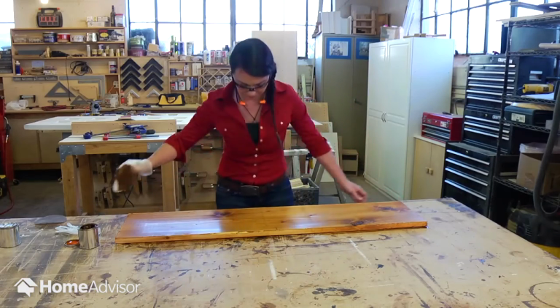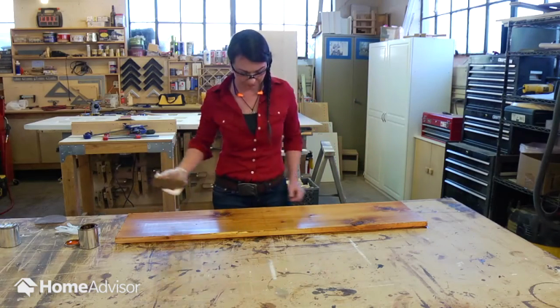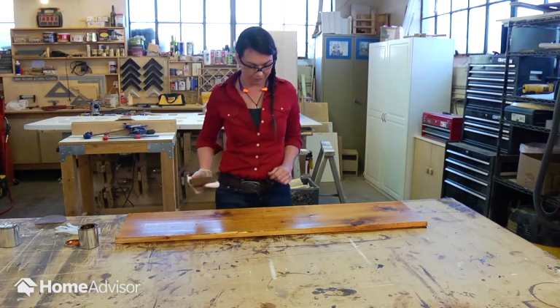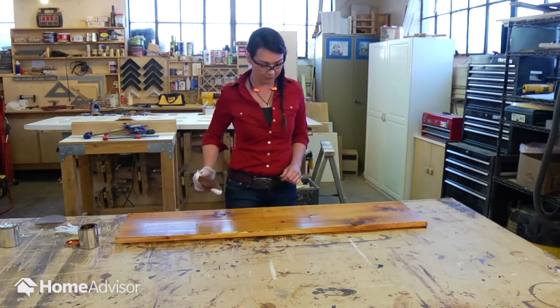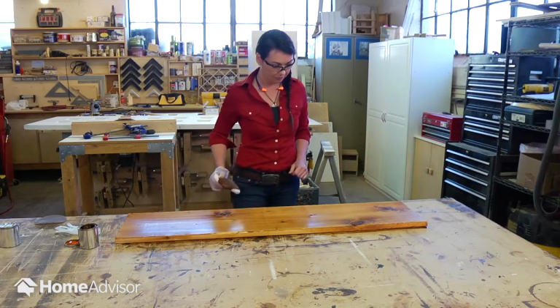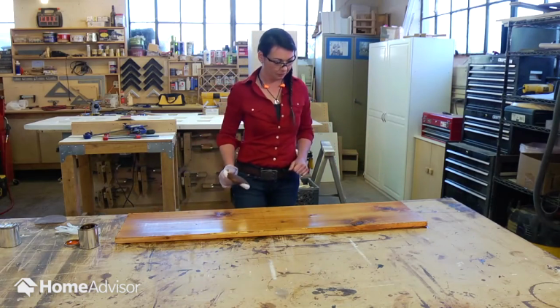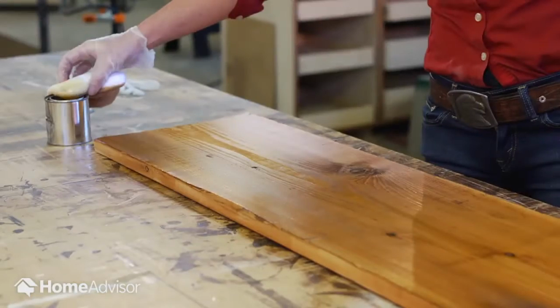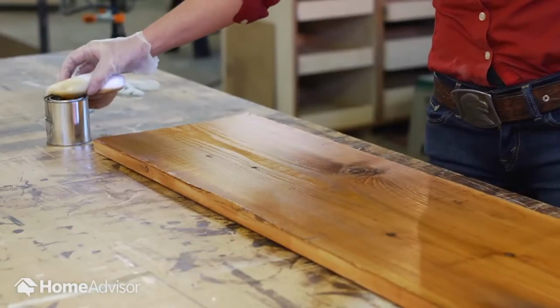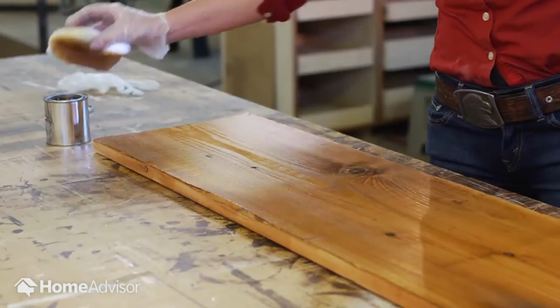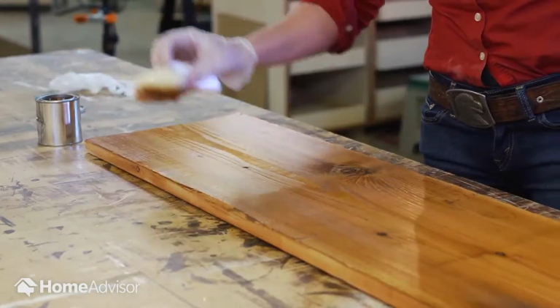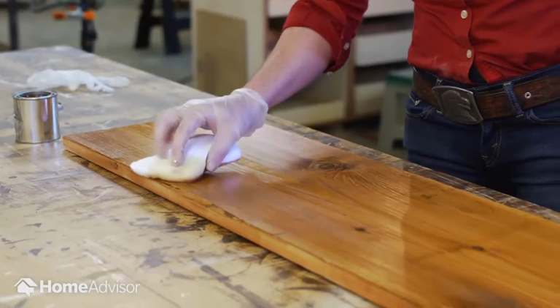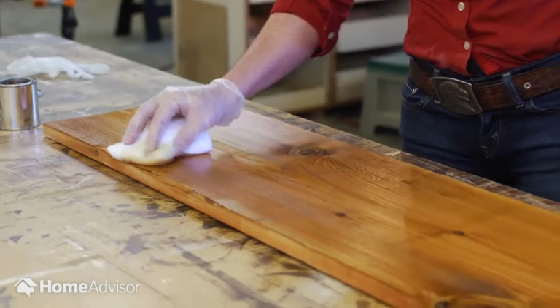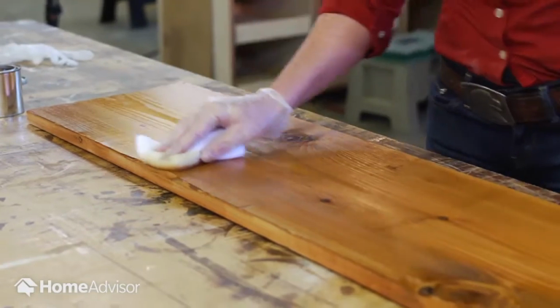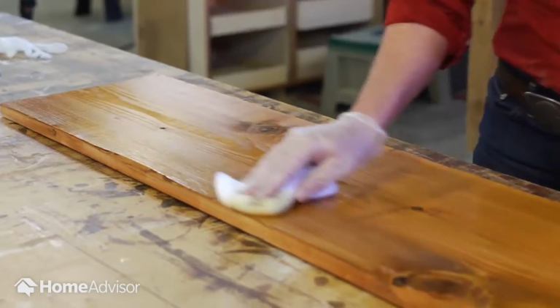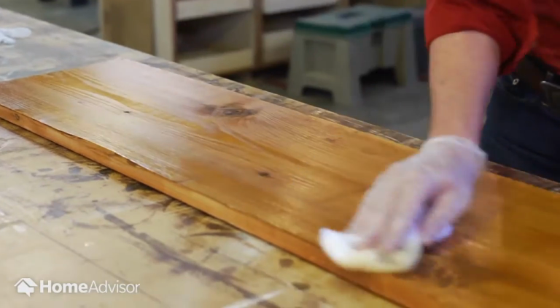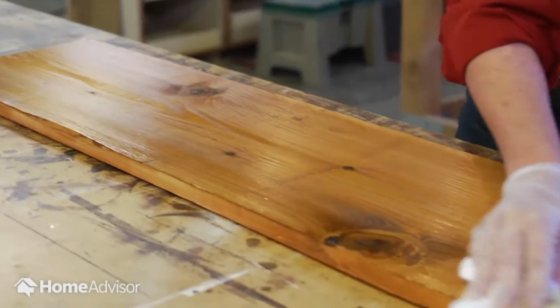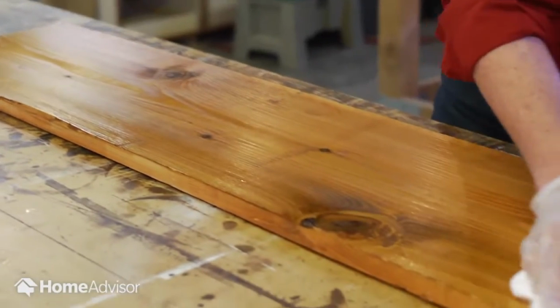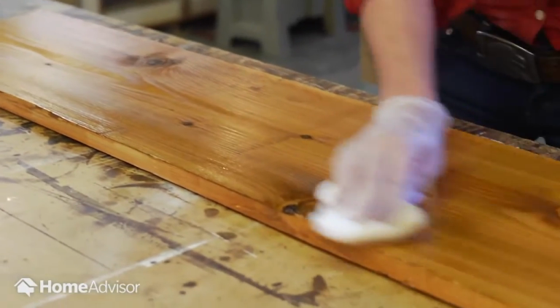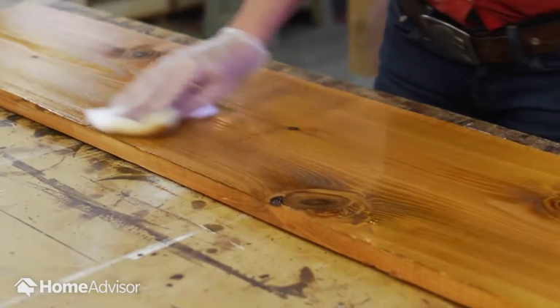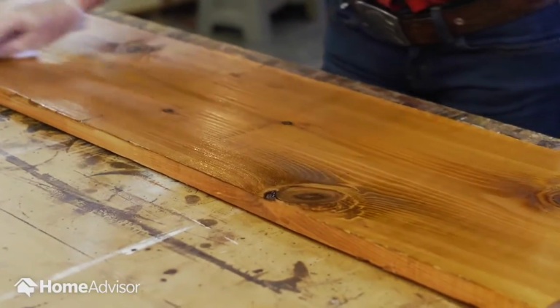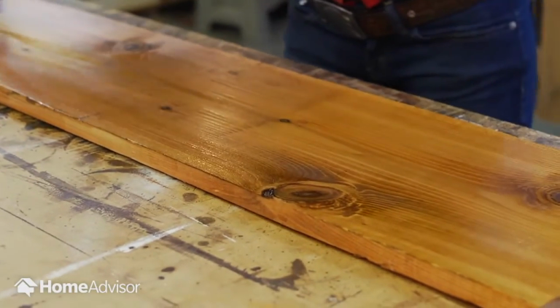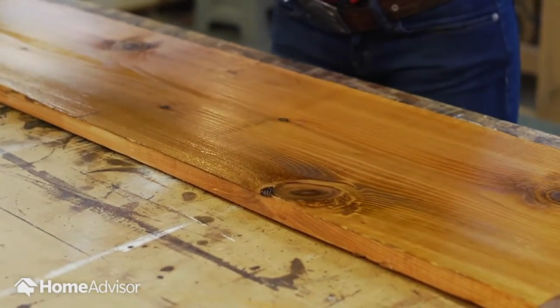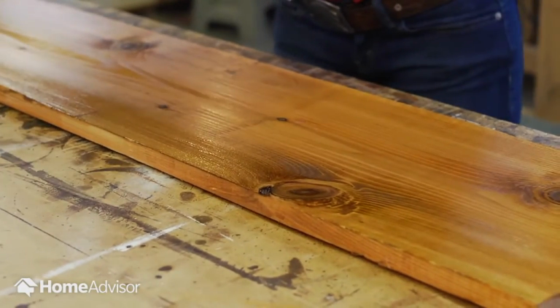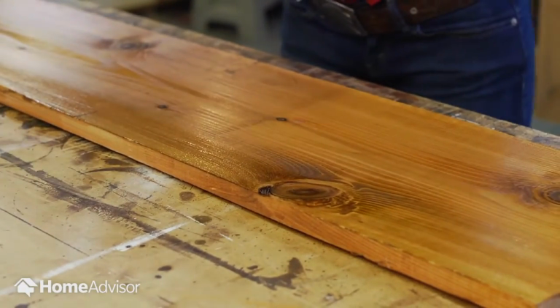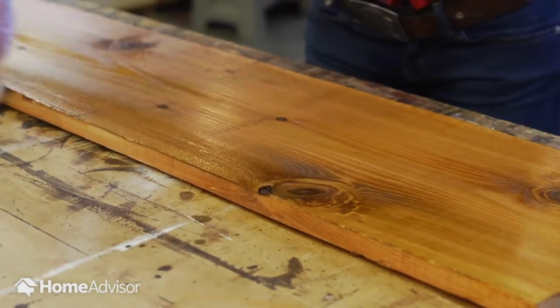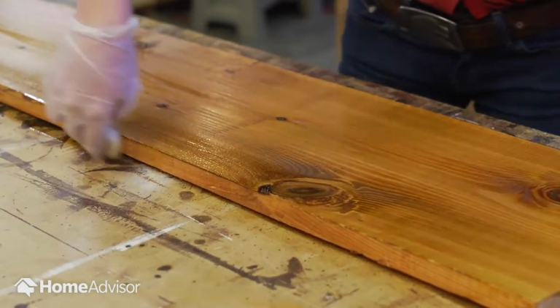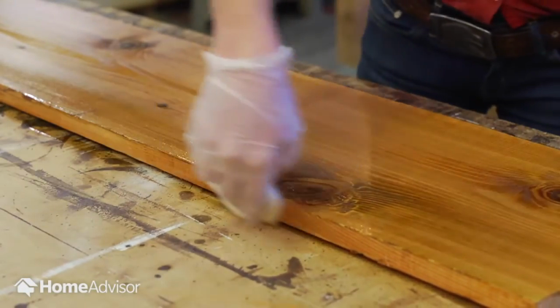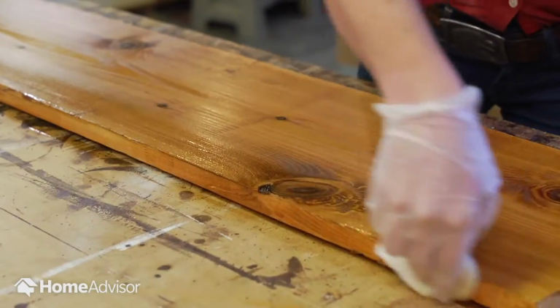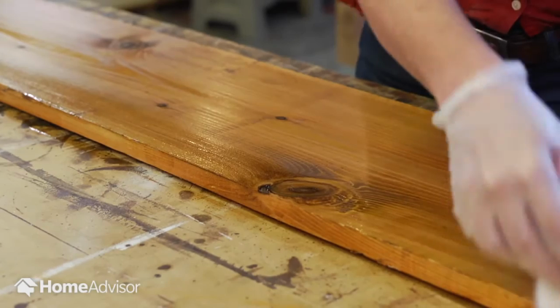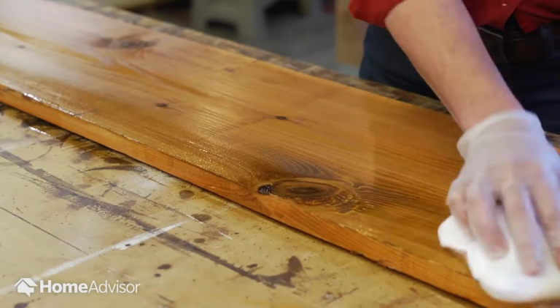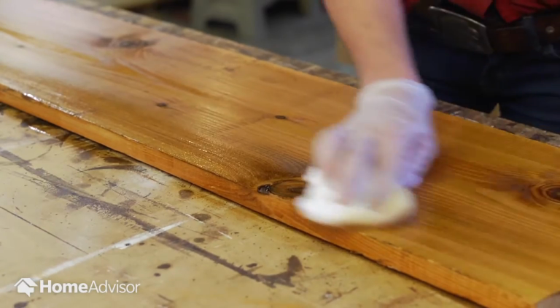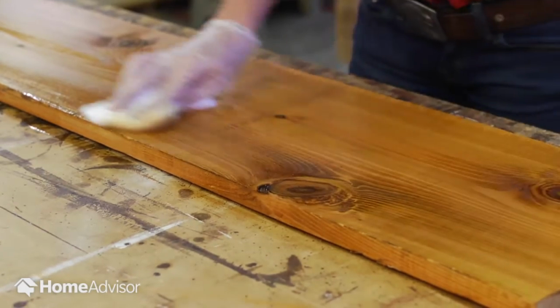Let the stain dry. Once dry, apply a finish such as a polyurethane seal to protect the wood from wear and tear. You'll want to apply two coats.